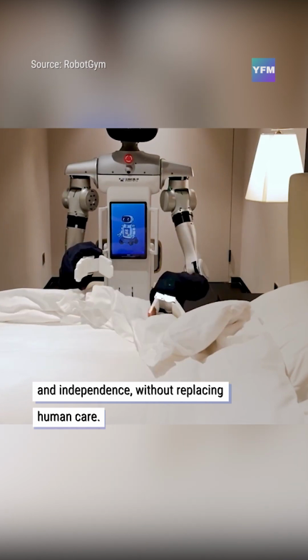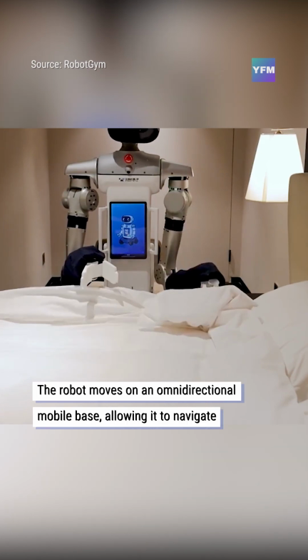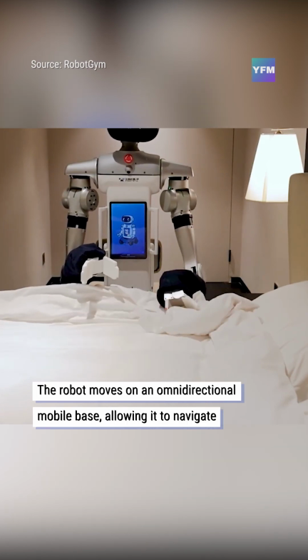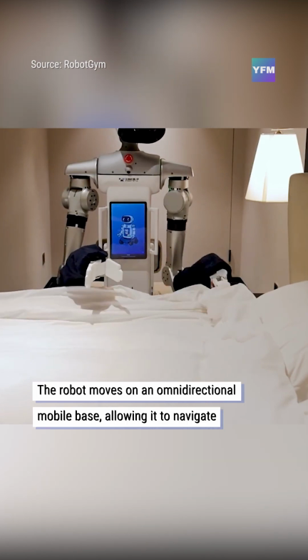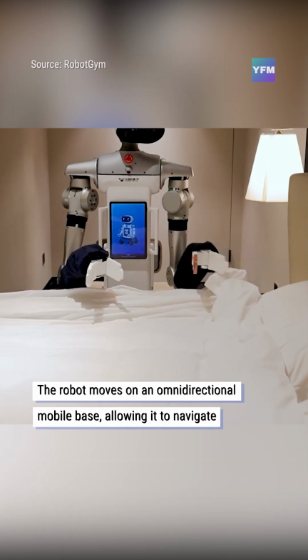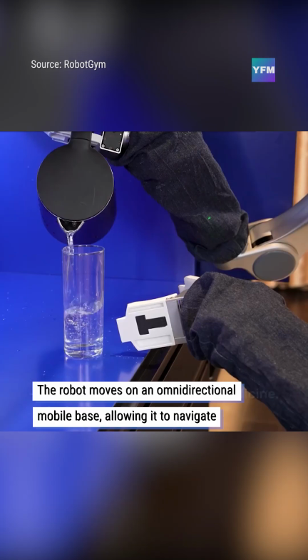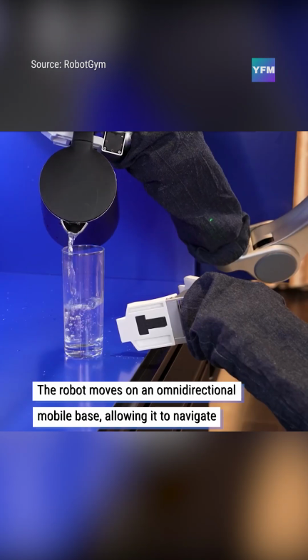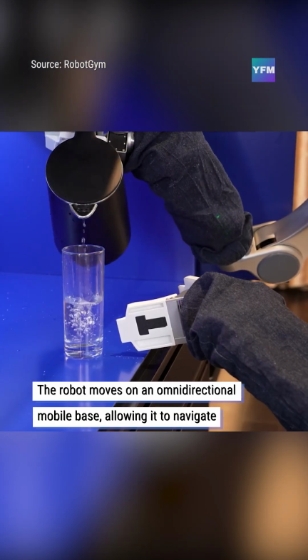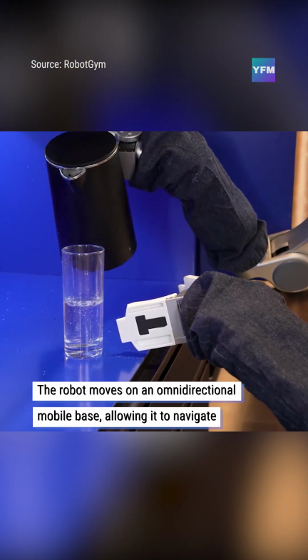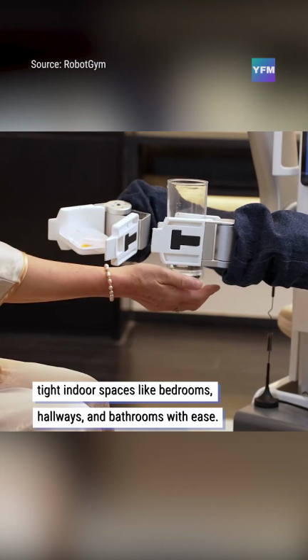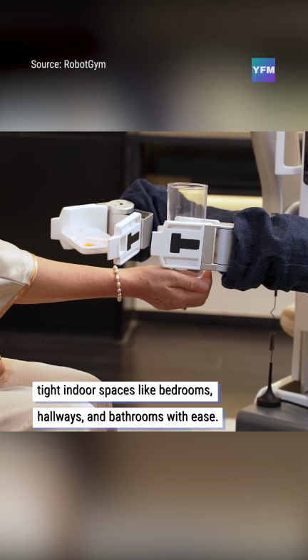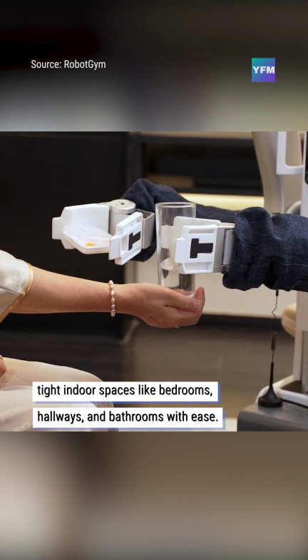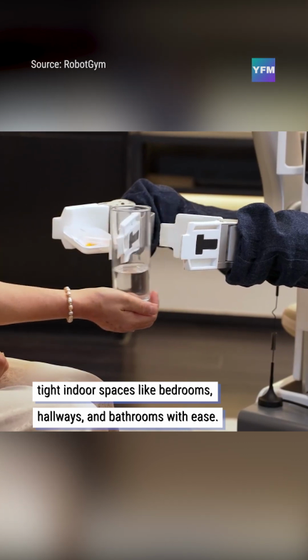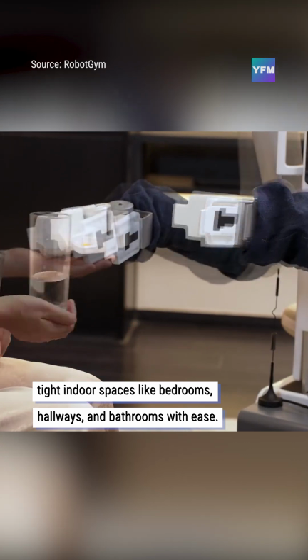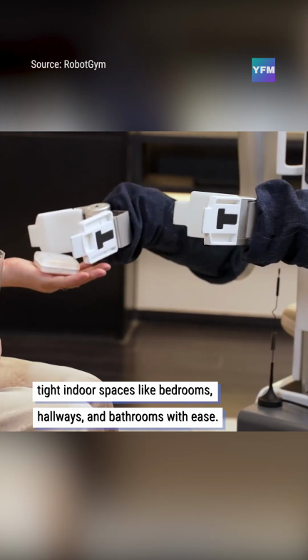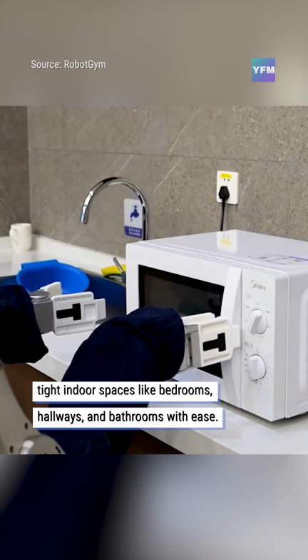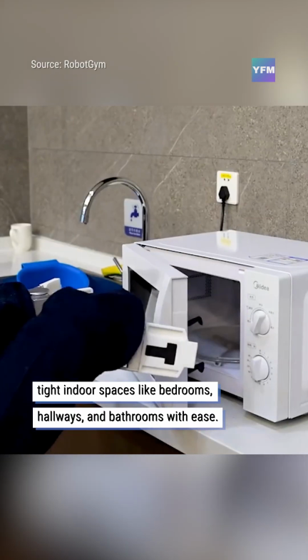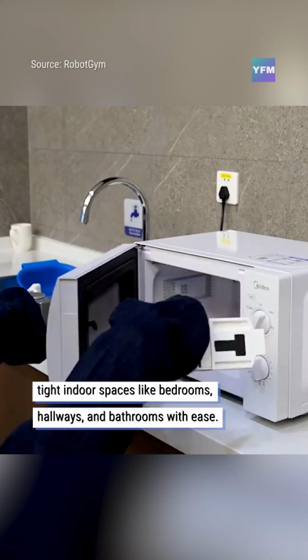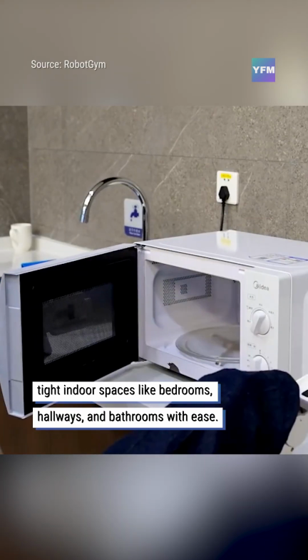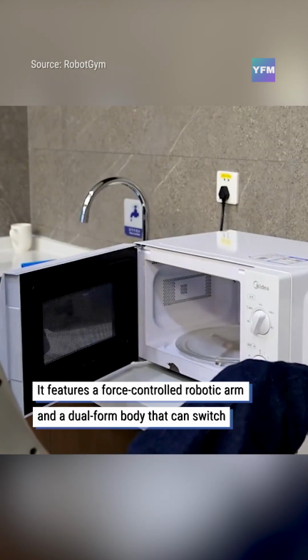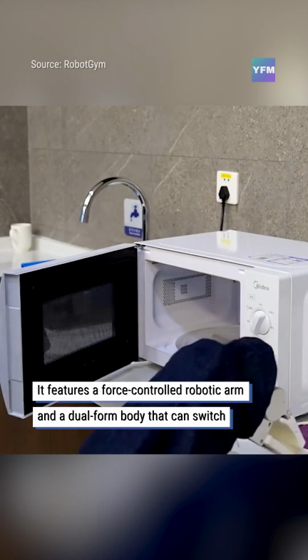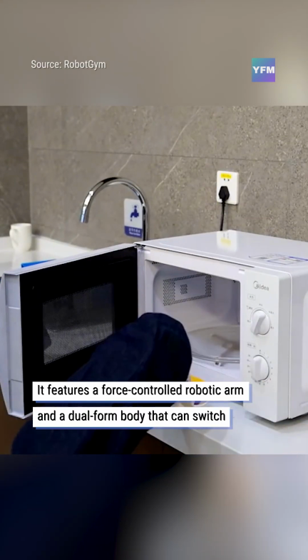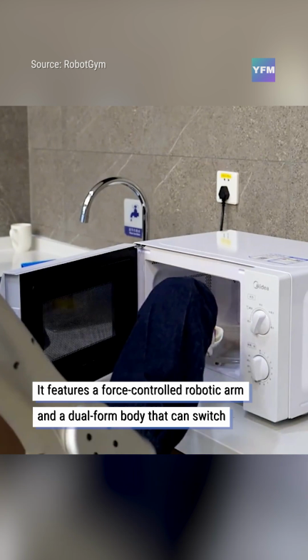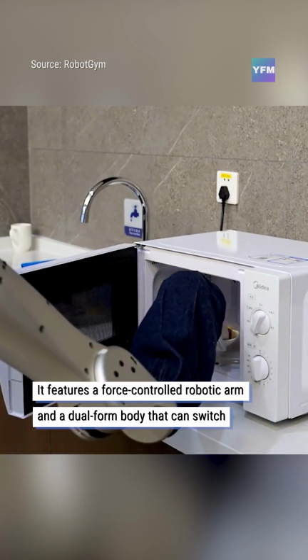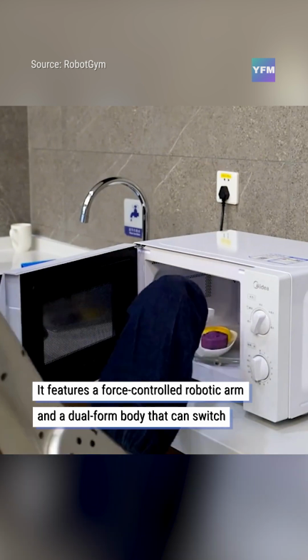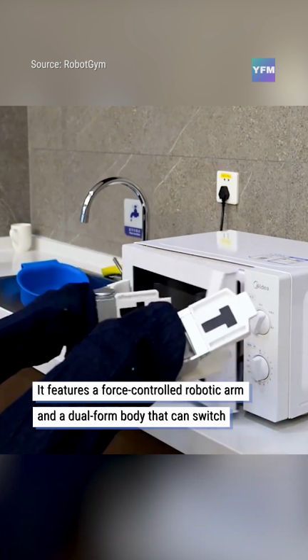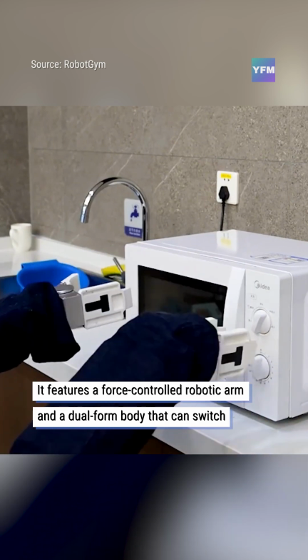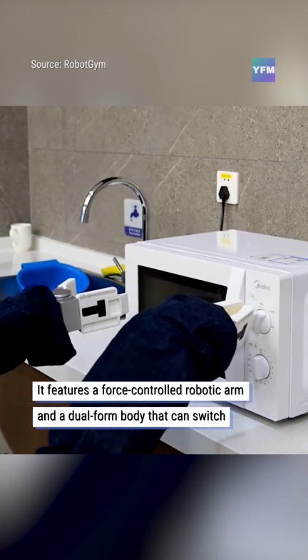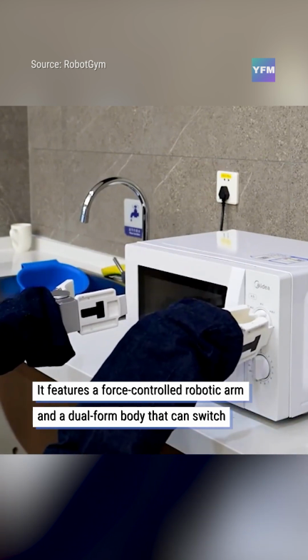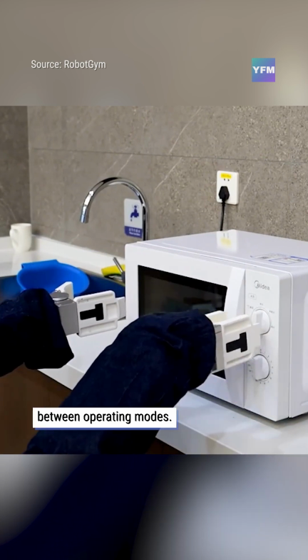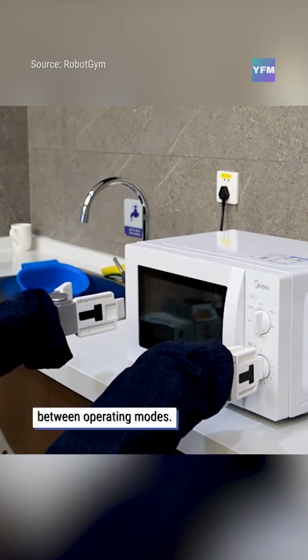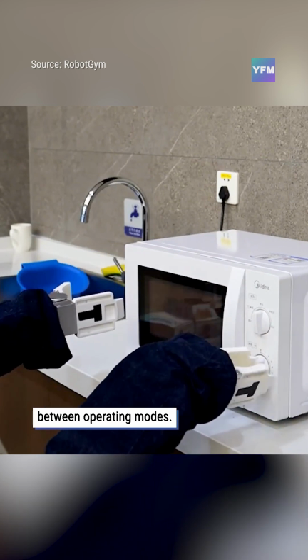The robot moves on an omnidirectional mobile base, allowing it to navigate tight indoor spaces like bedrooms, hallways, and bathrooms with ease. It features a force-controlled robotic arm and a dual-form body that can switch between operating modes.